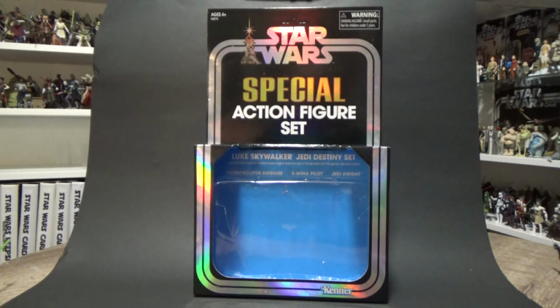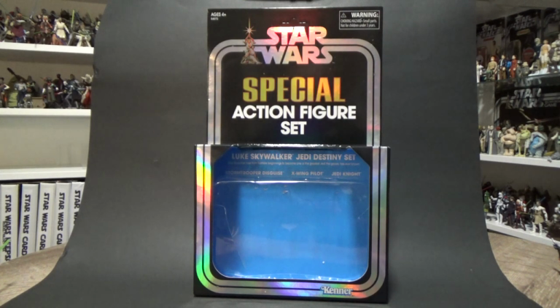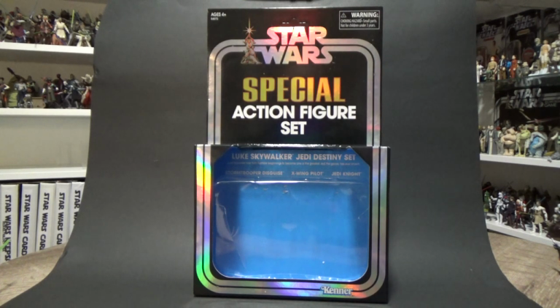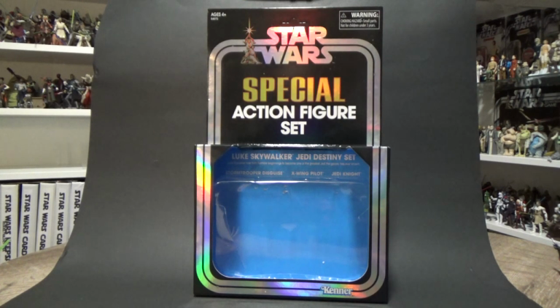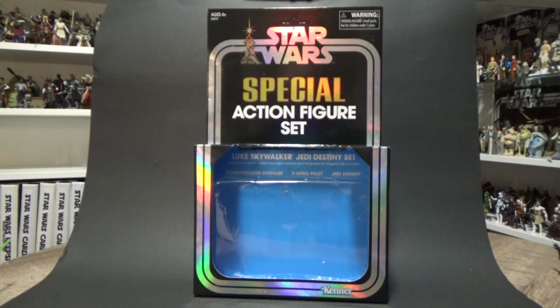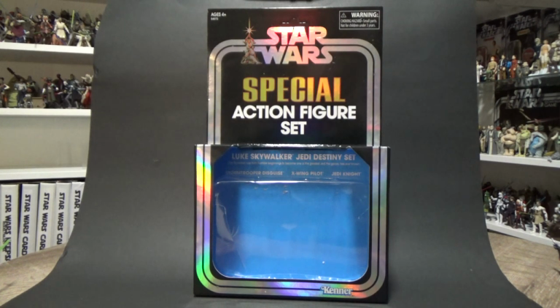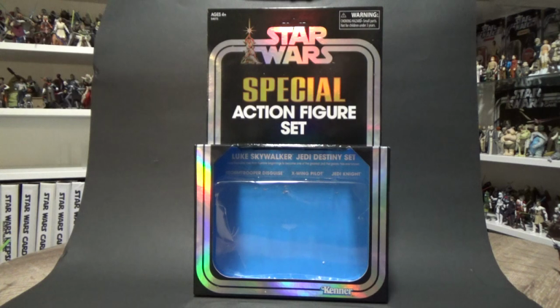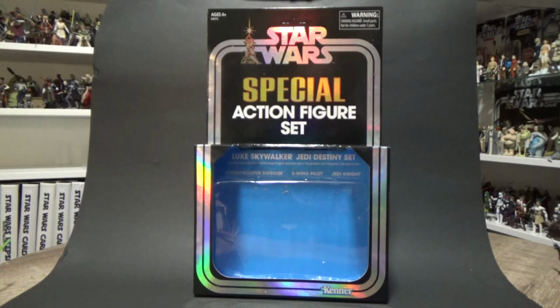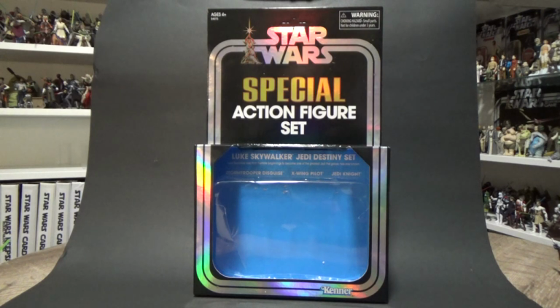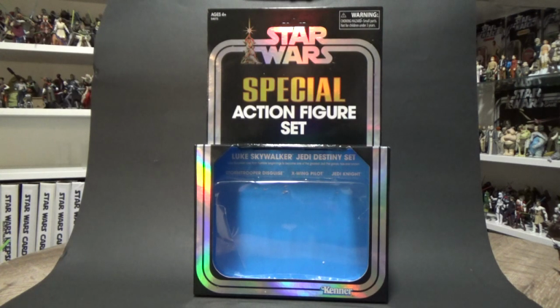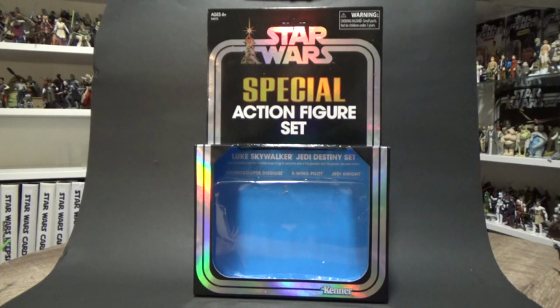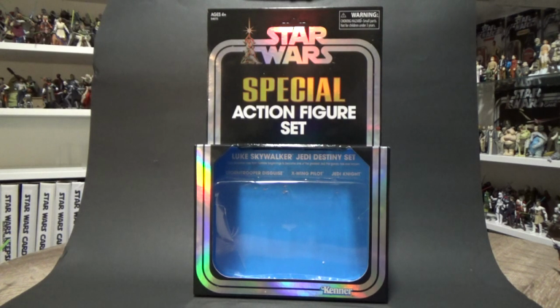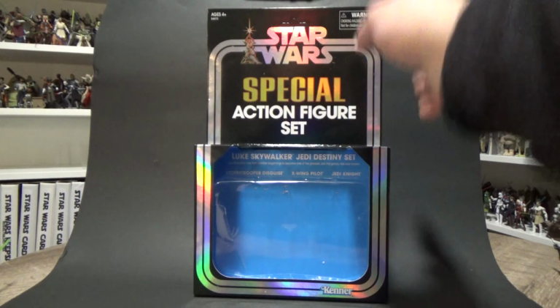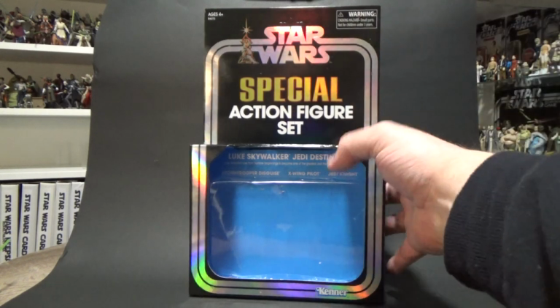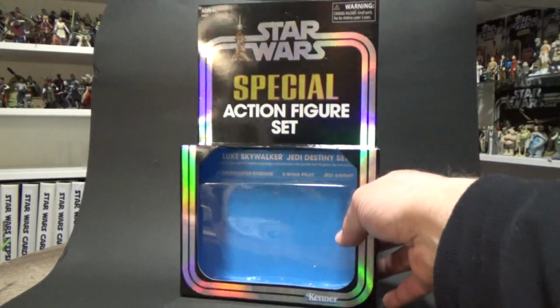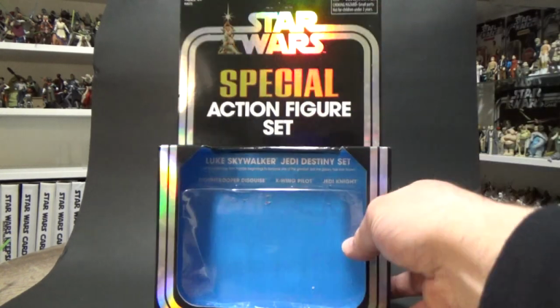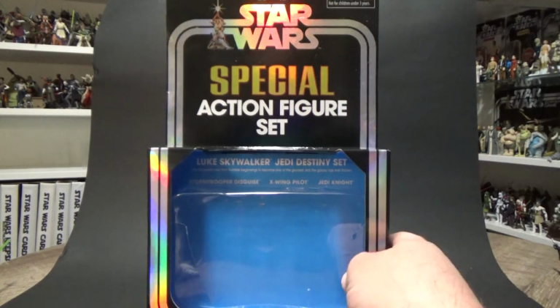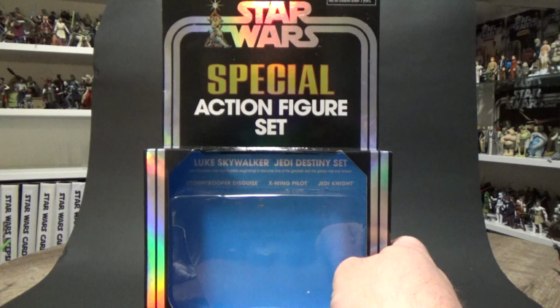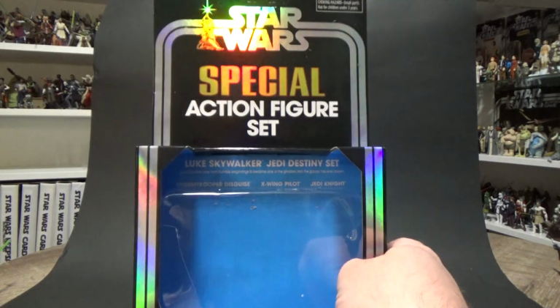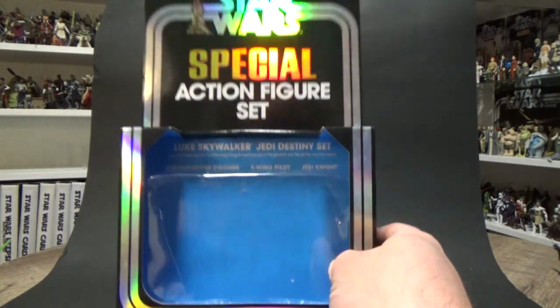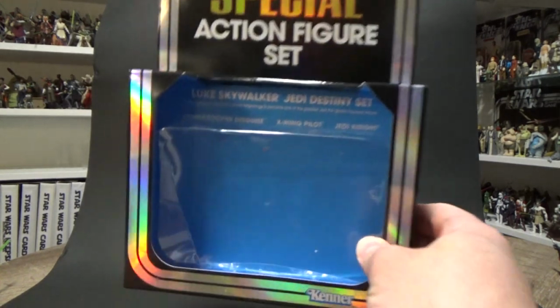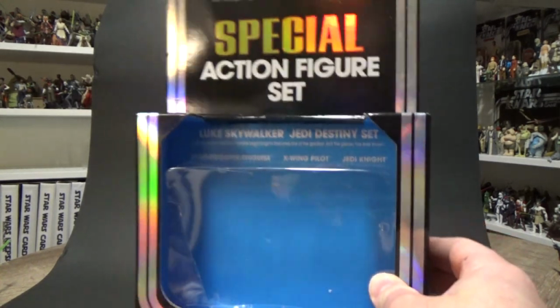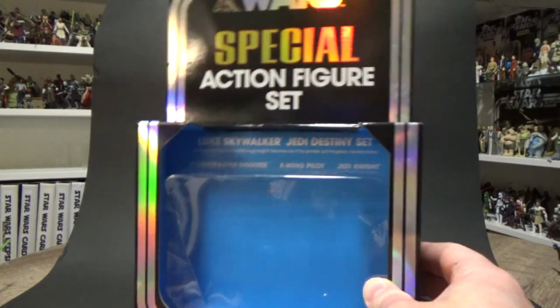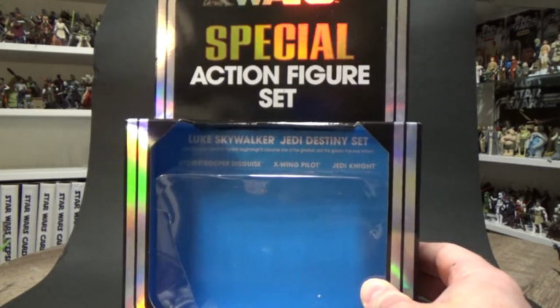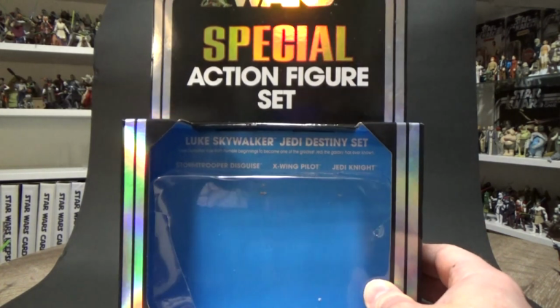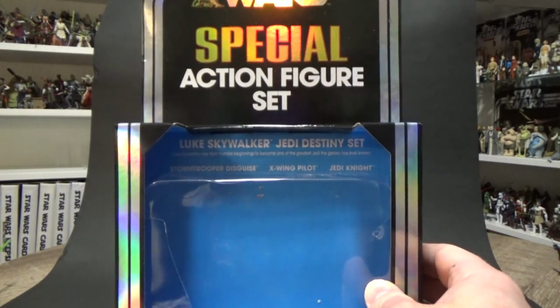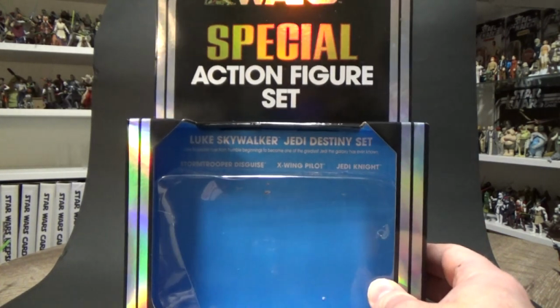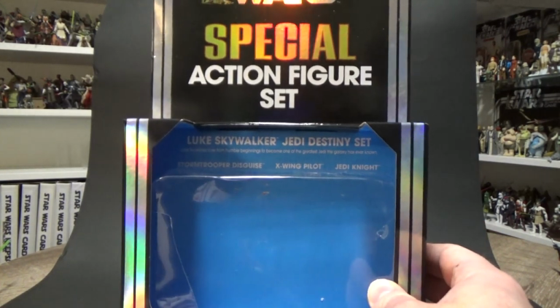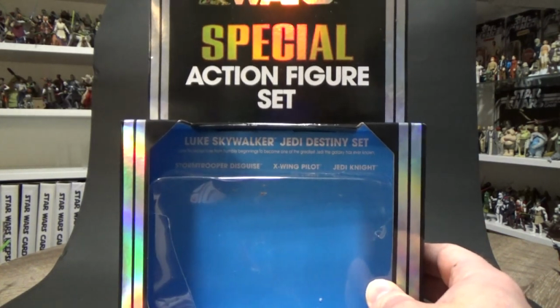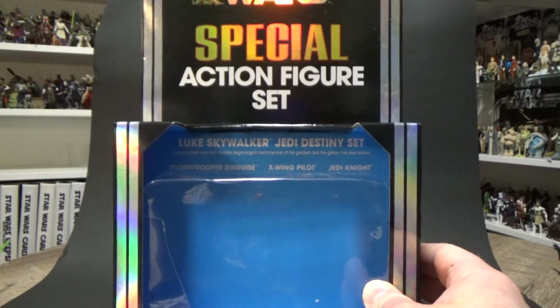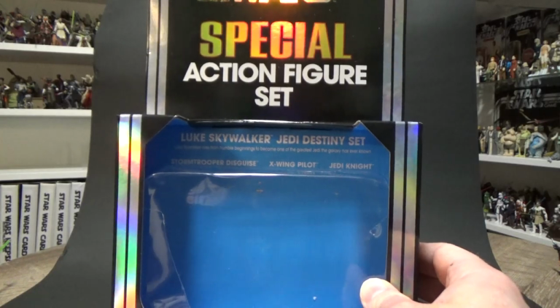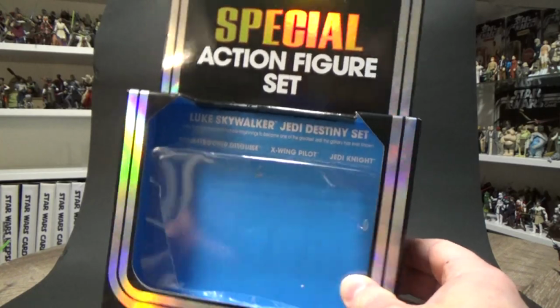This is a great set. The packaging is fantastic, and as you can see, I've opened it. We've got three figures, and I'm going to be doing three individual video reviews for each of these figures. We'll be starting with Stormtrooper Disguise Luke.